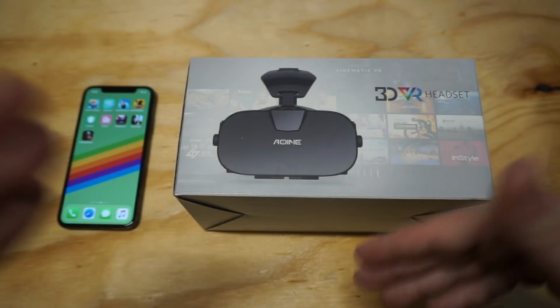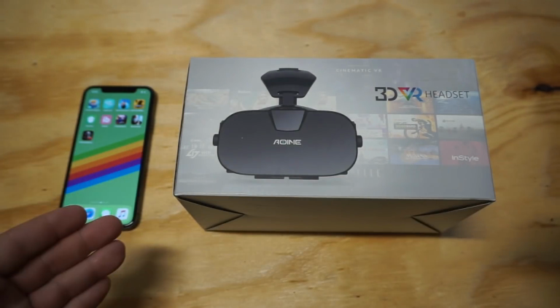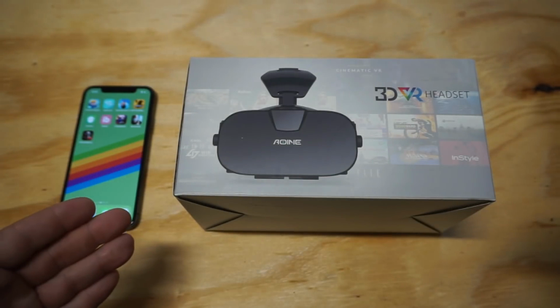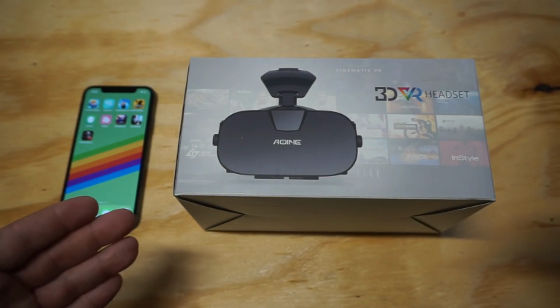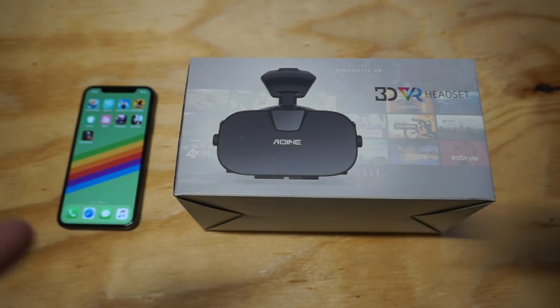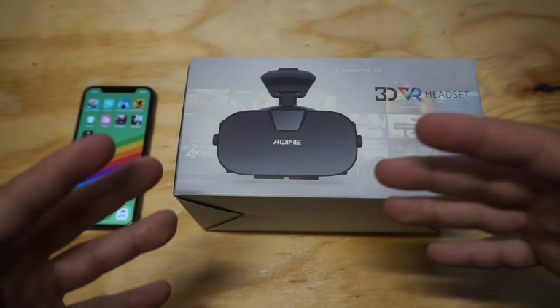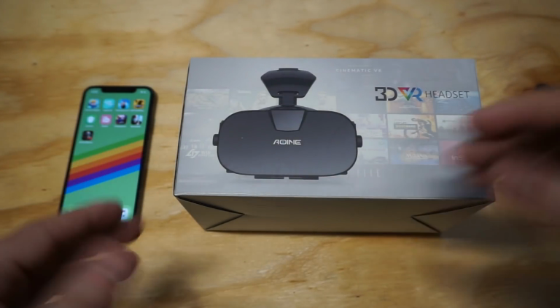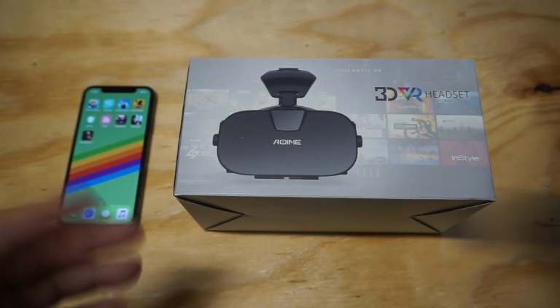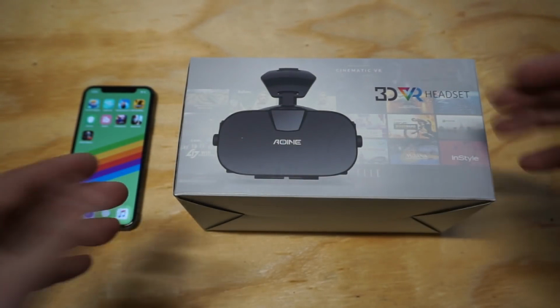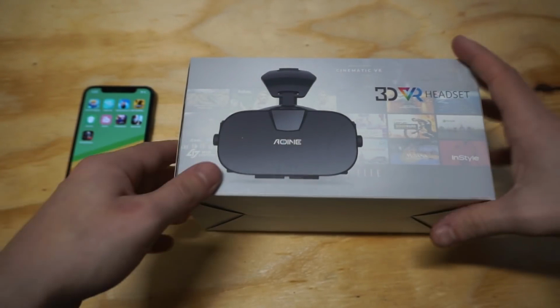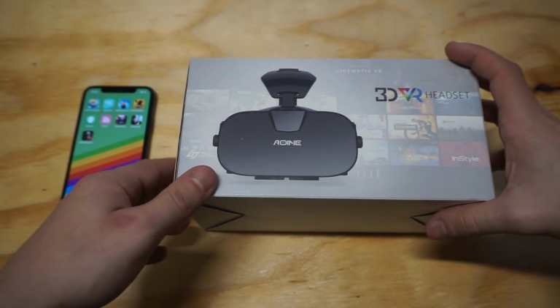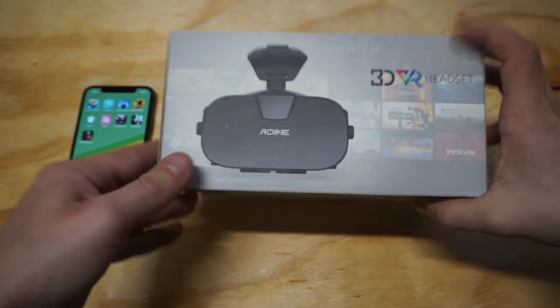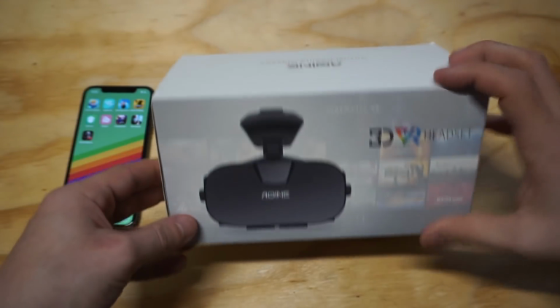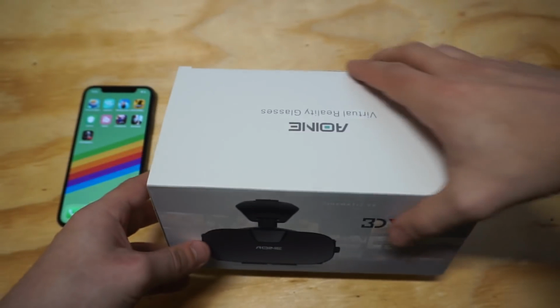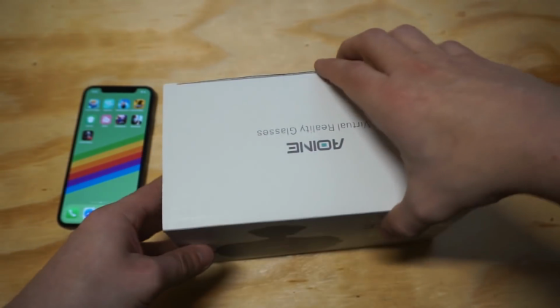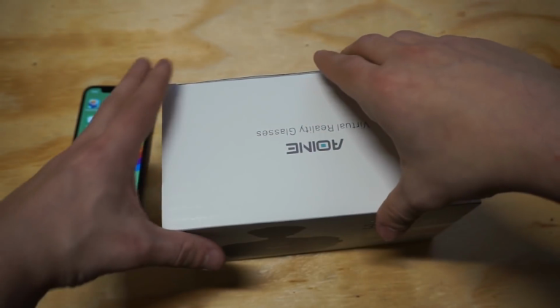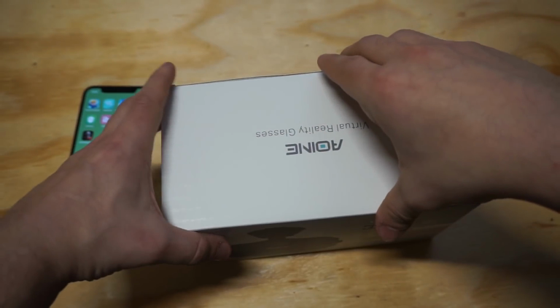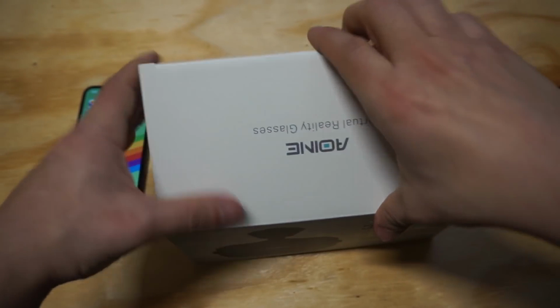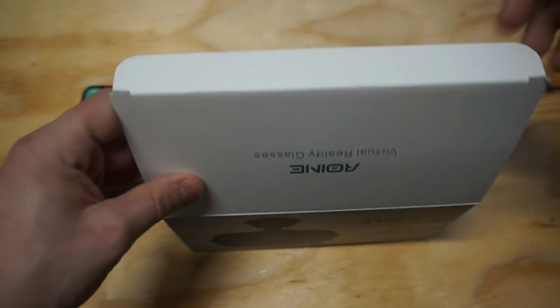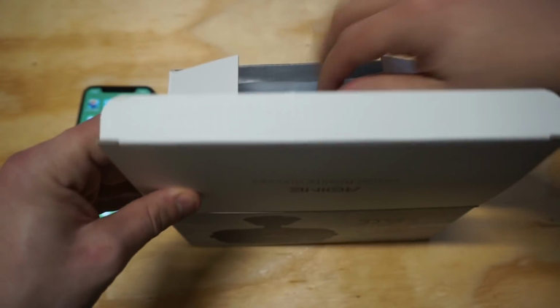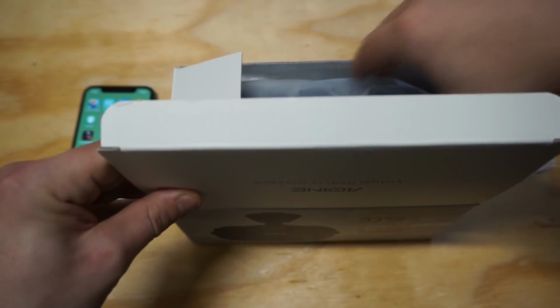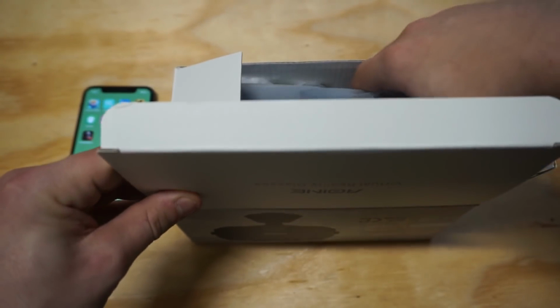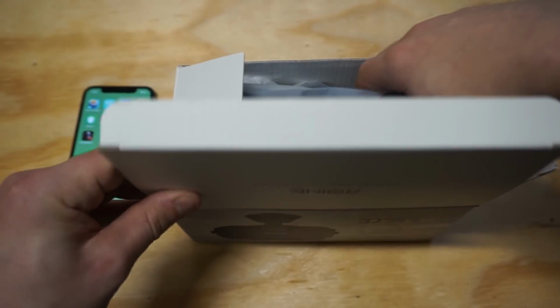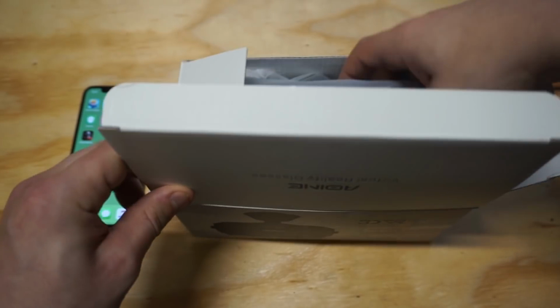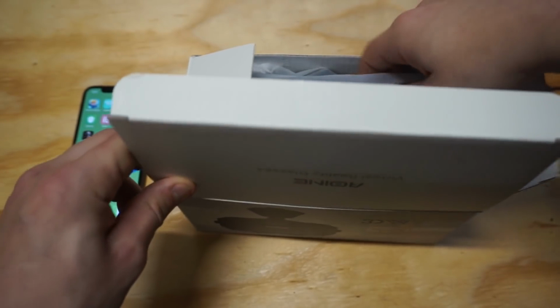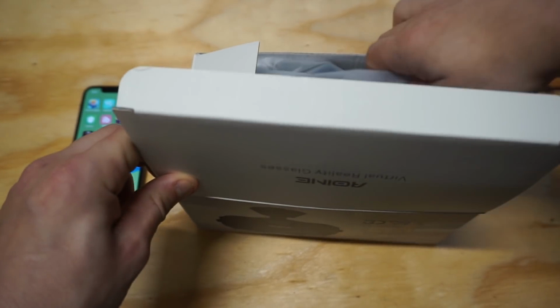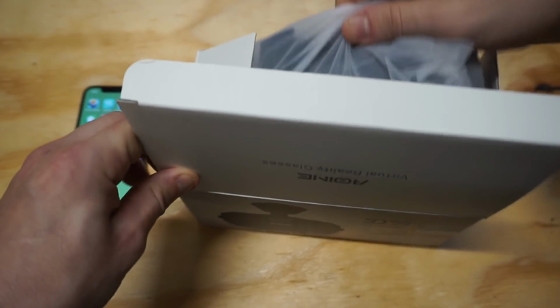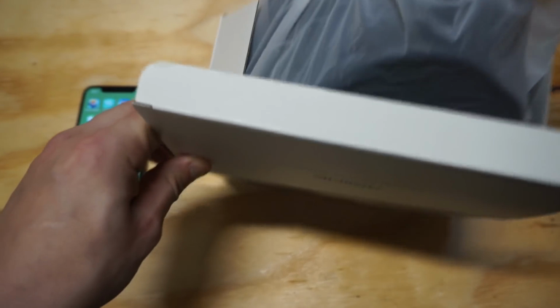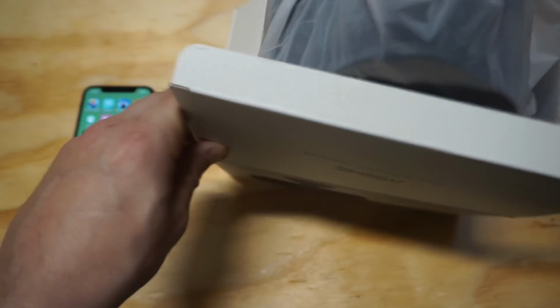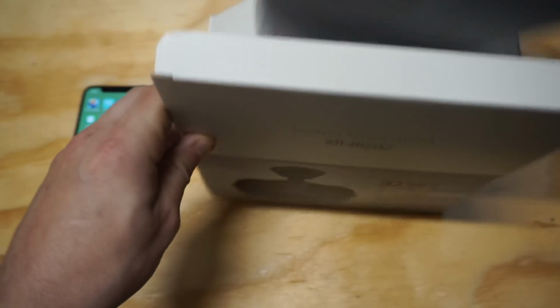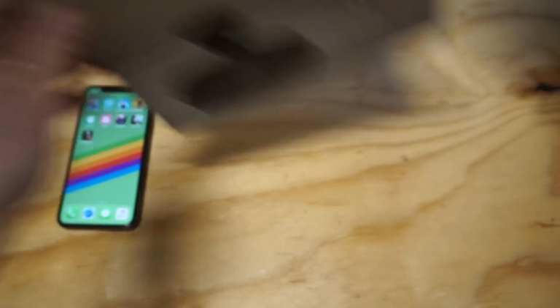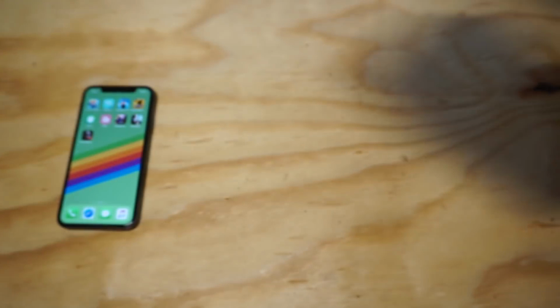I'm going to take it out of the packaging and go over some of the things I really like about this one. Straight out of the packaging, the one thing that really impressed me is just the design of it — it's got a really slick design.